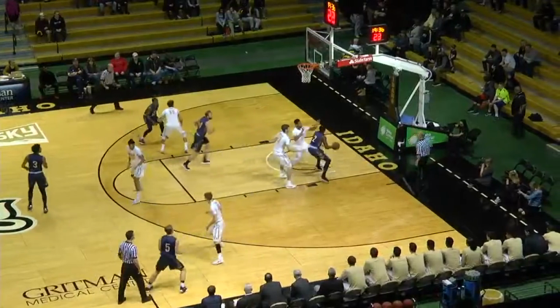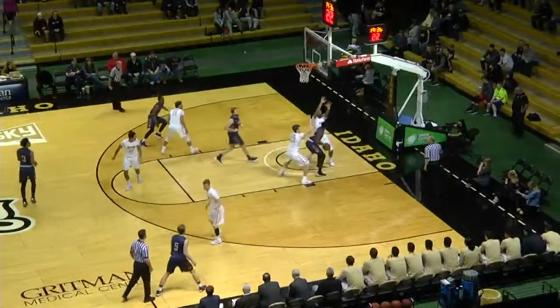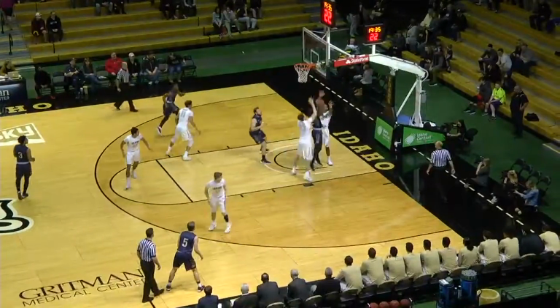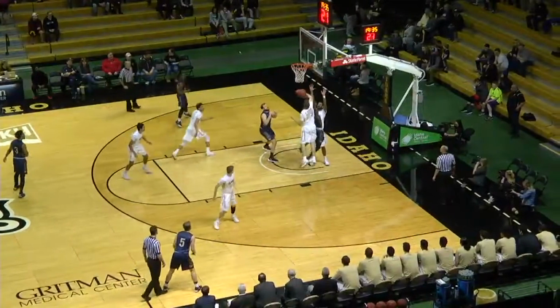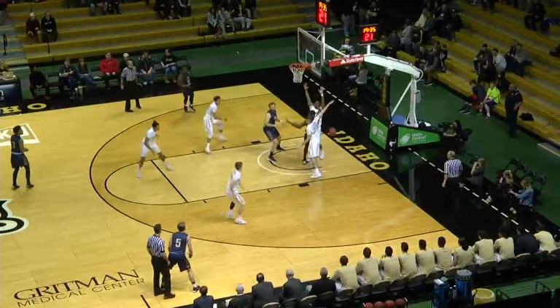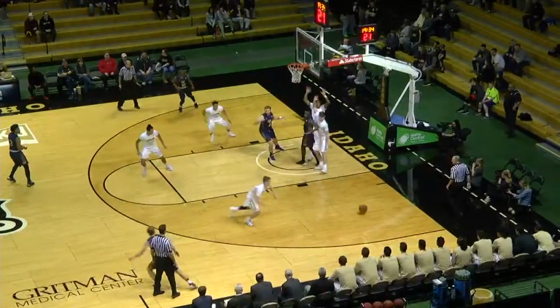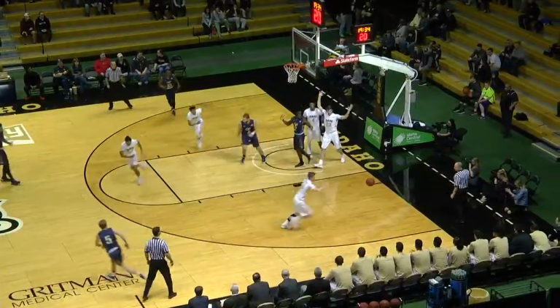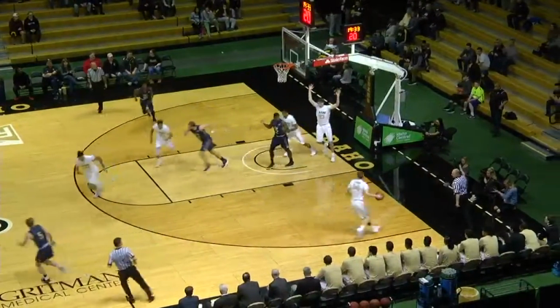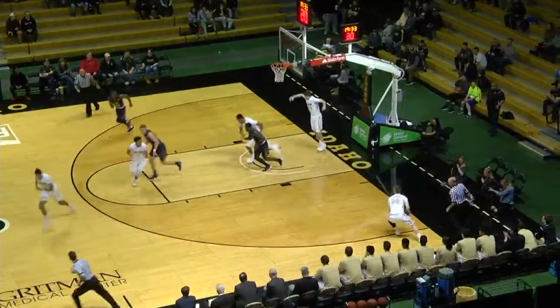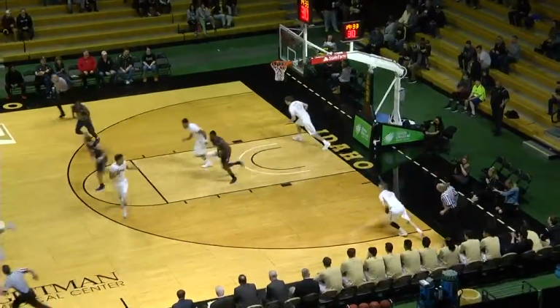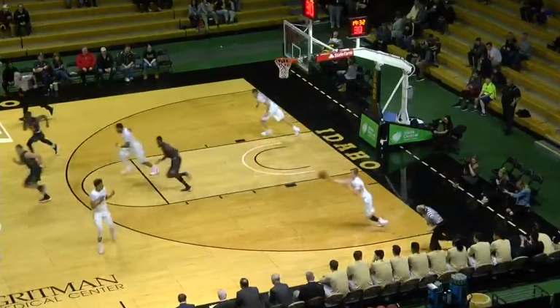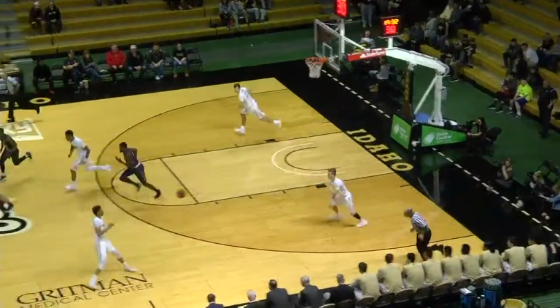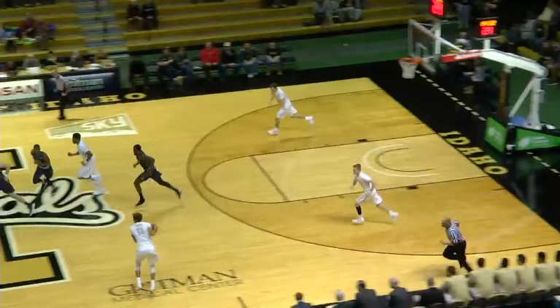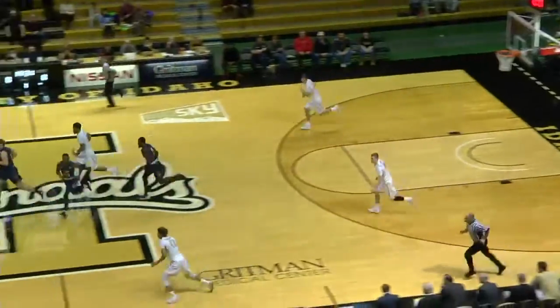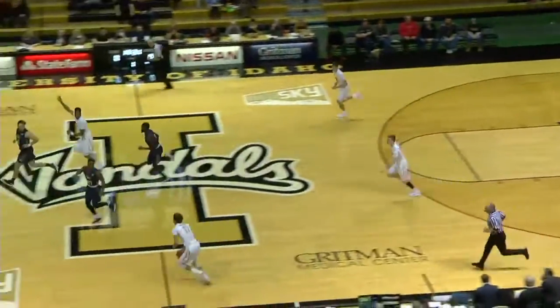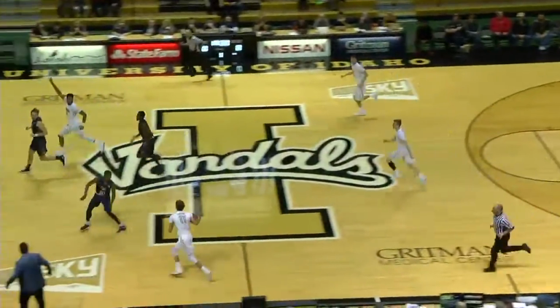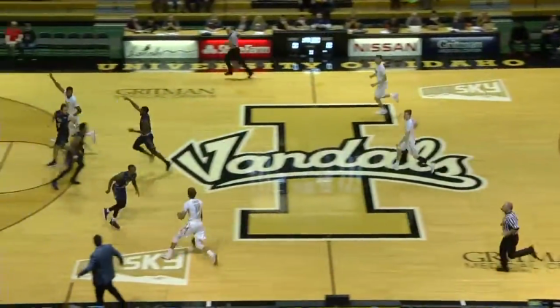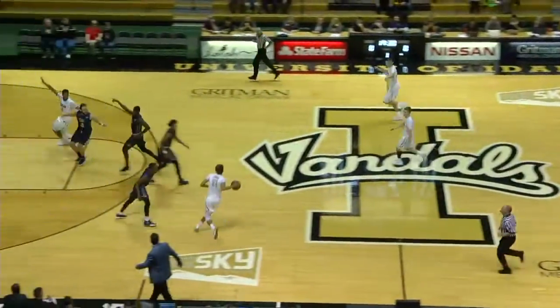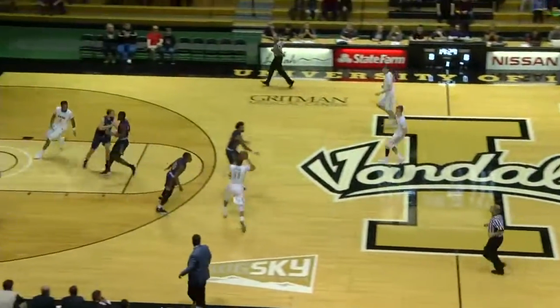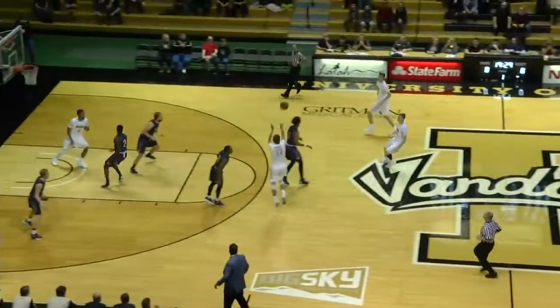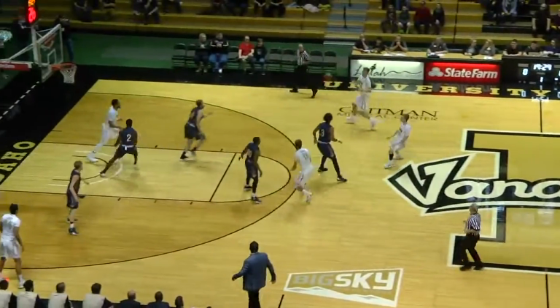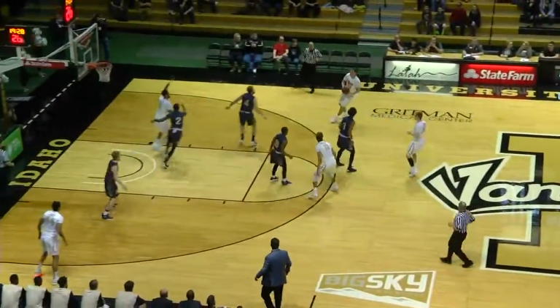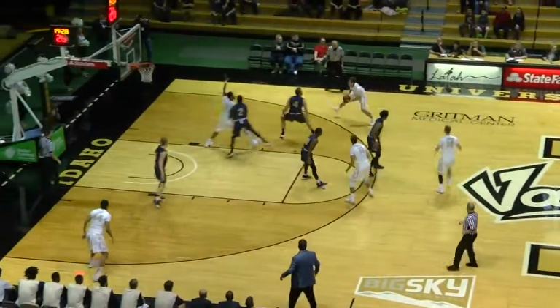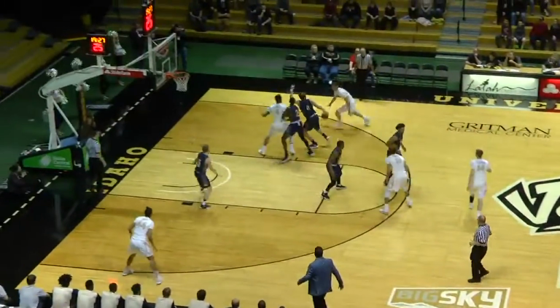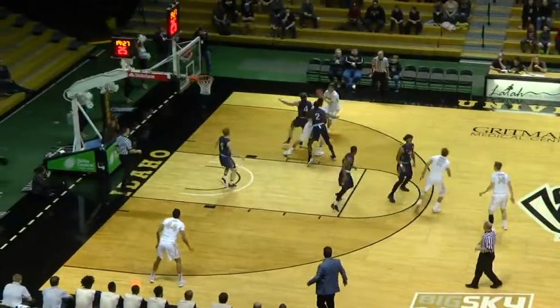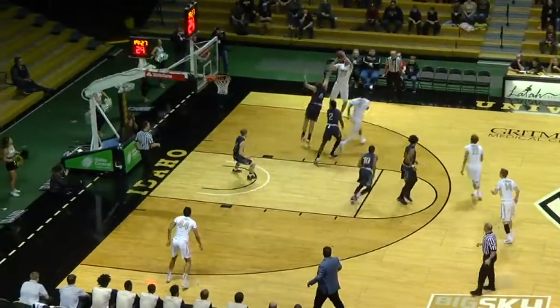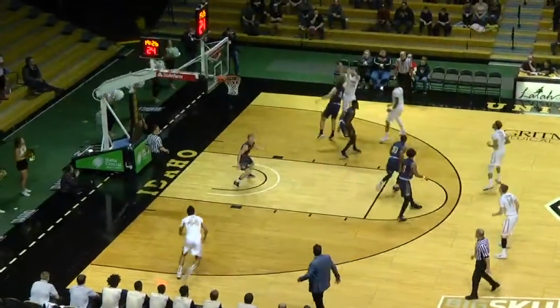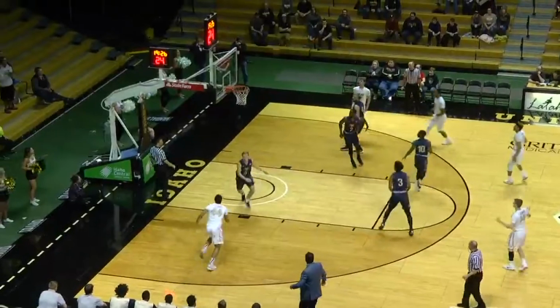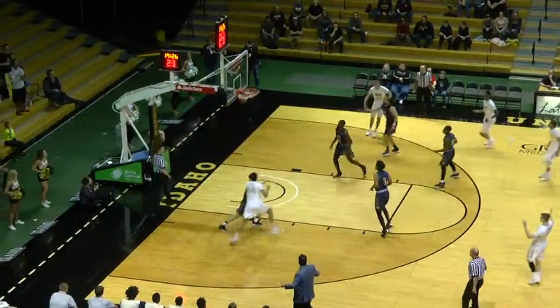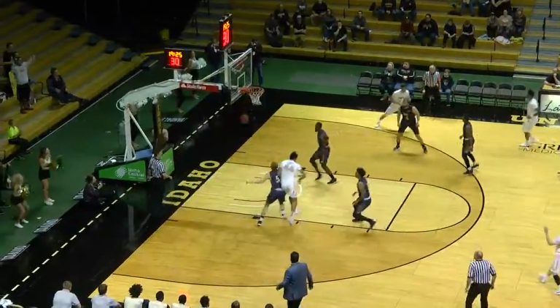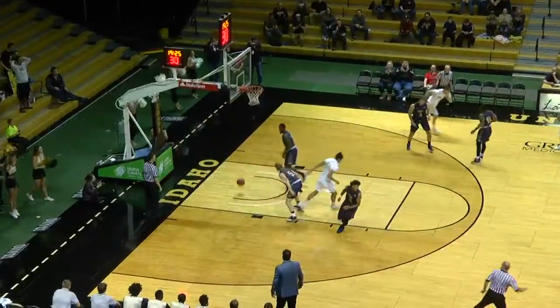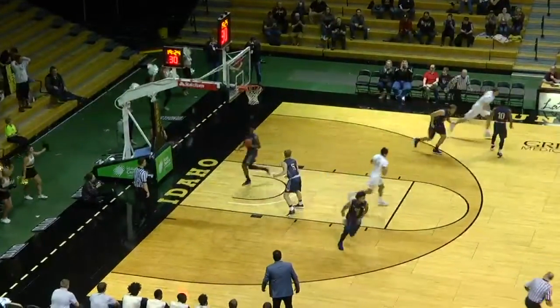He had 30-plus points in both games against the Vandals last year. Here's a block from behind. Nate Sherwood takes it away from Kelgen Blevins. The Vandals have it. Vic Sanders goes to Nate Sherwood — pump fake, pulls up for a long two. It's up, and it's good.